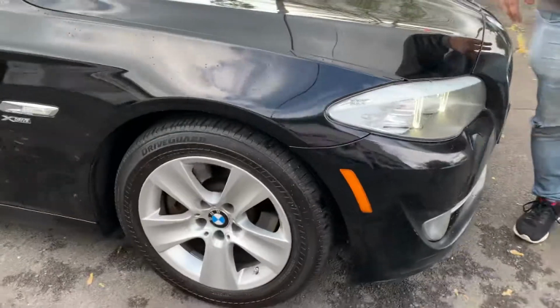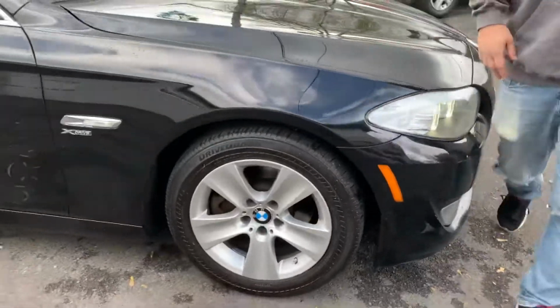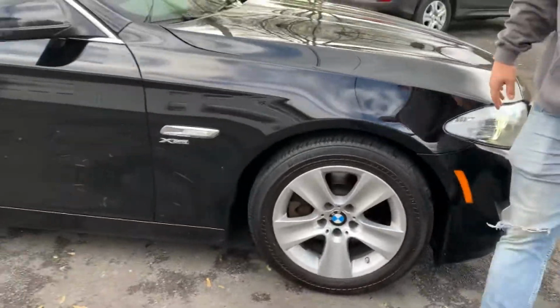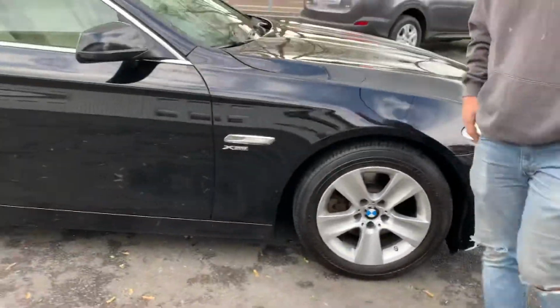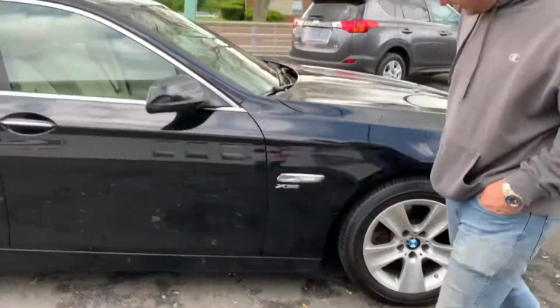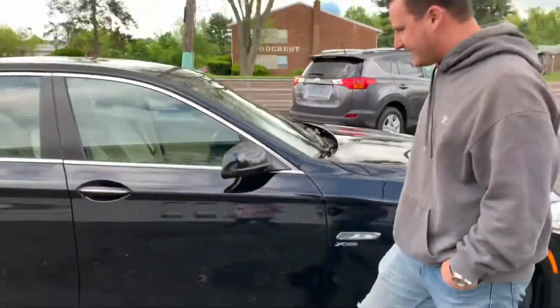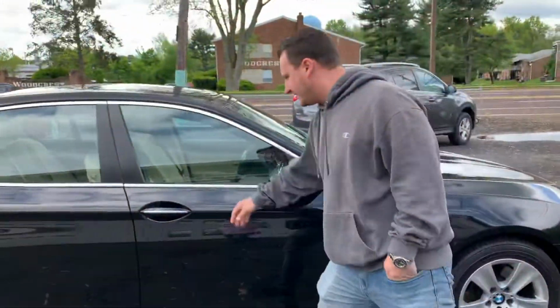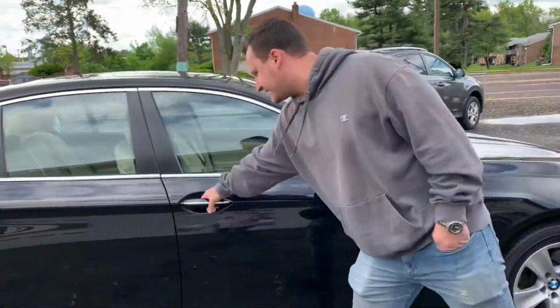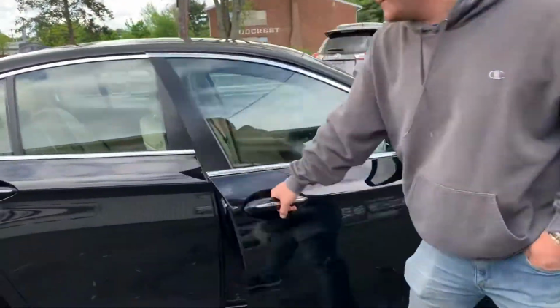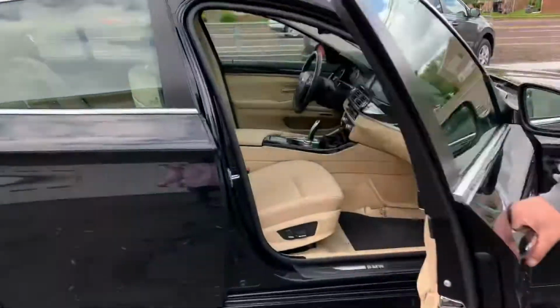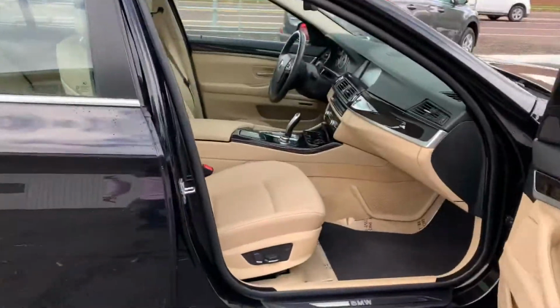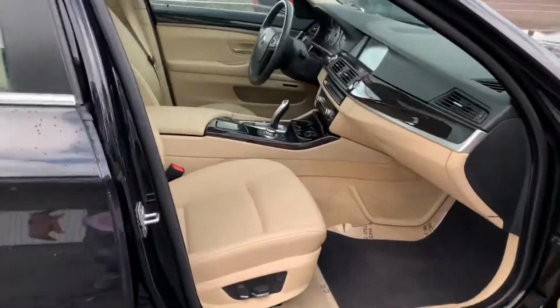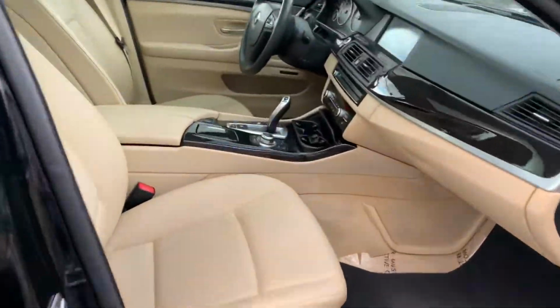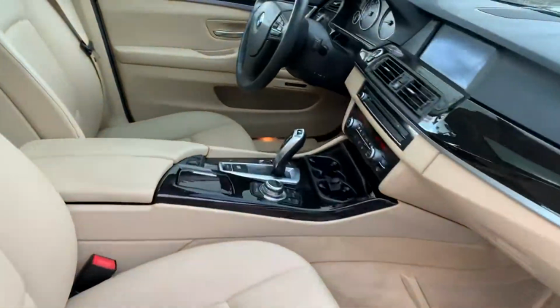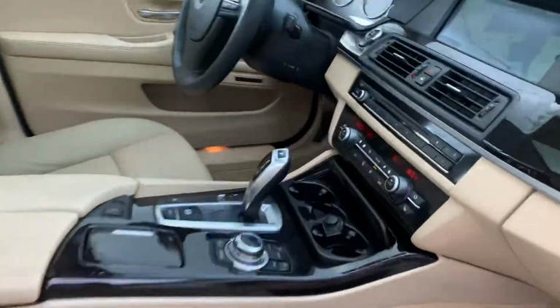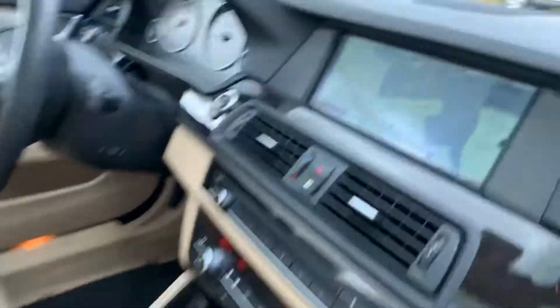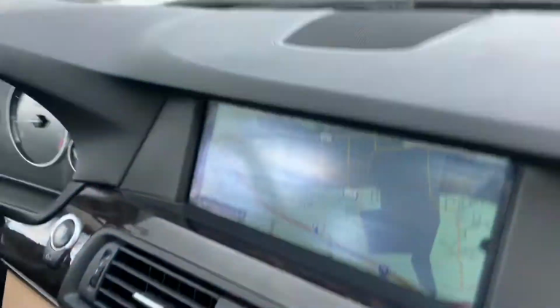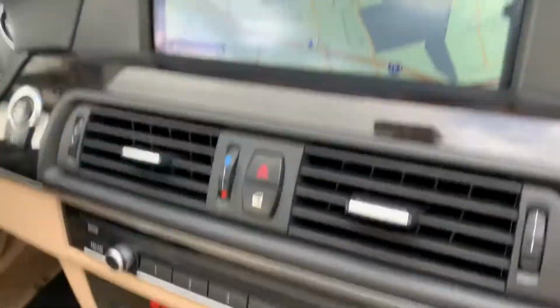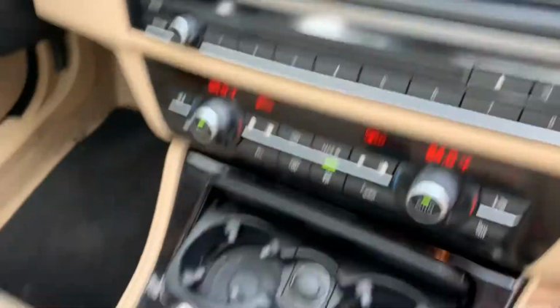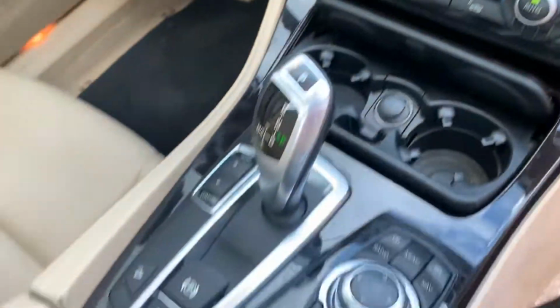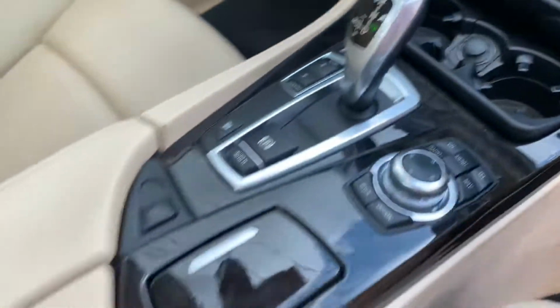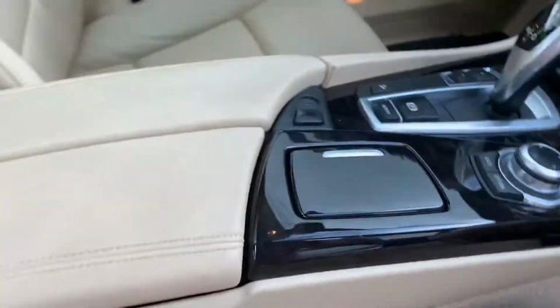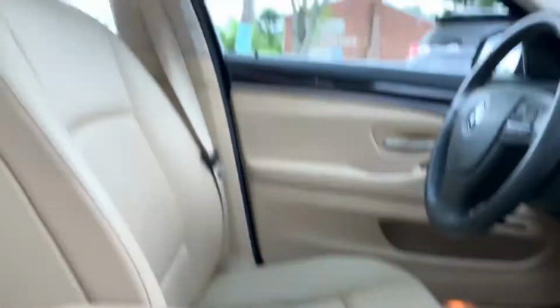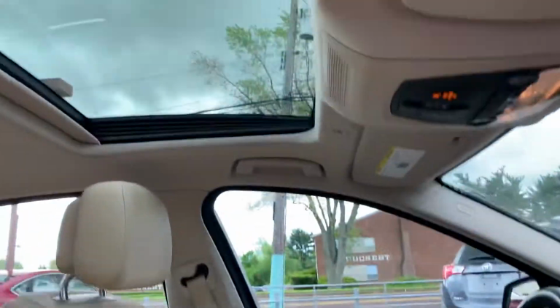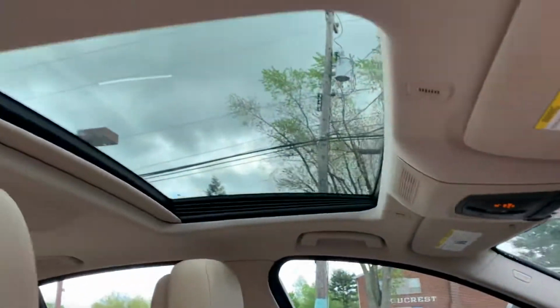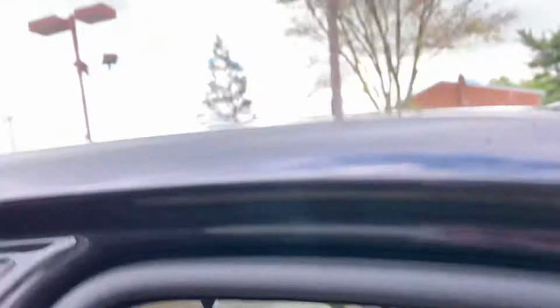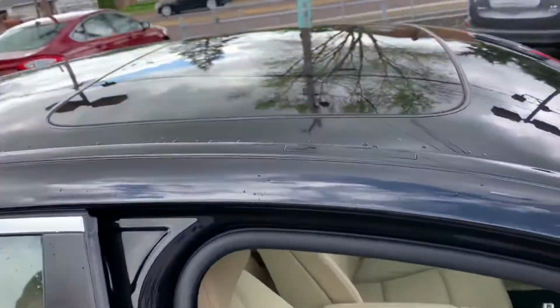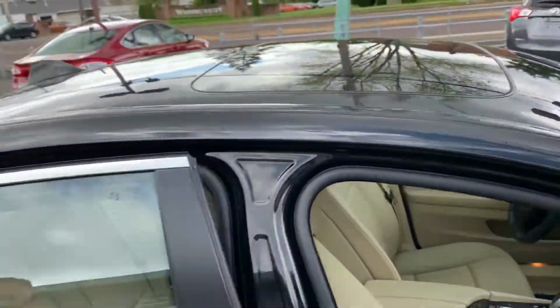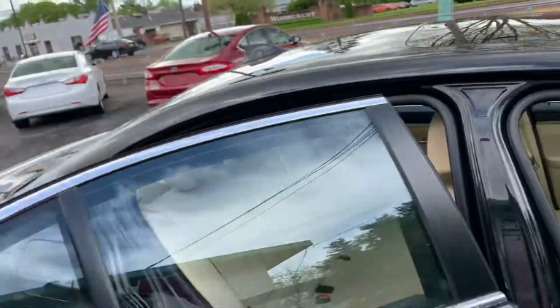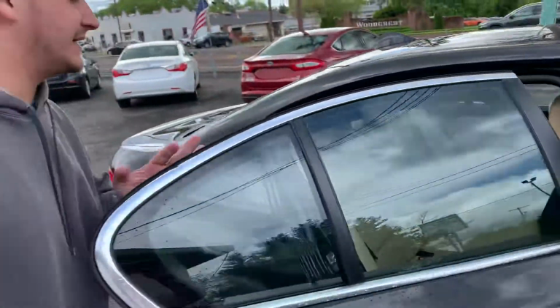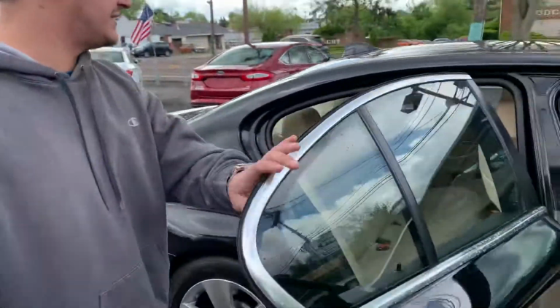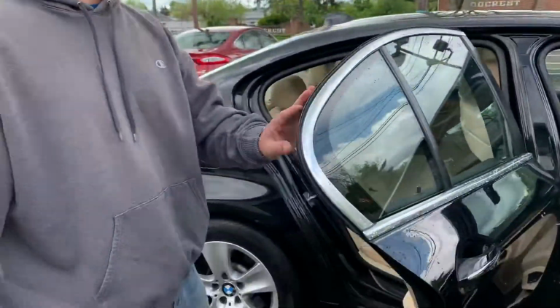Oh man, look at those rims and tires. Let's take a look inside. Look at those cream leather seats, navigation, sunroof. I mean, you can't ask for more in a car than this. This thing is butter.